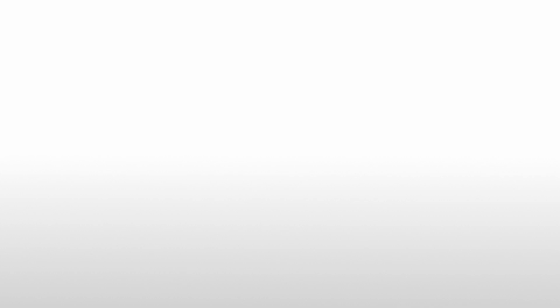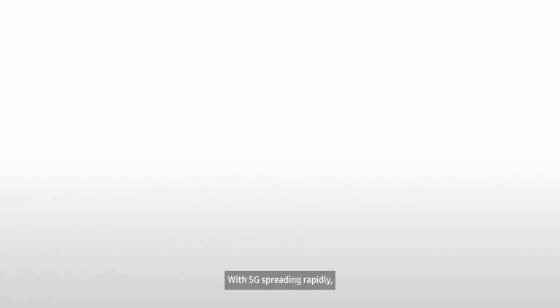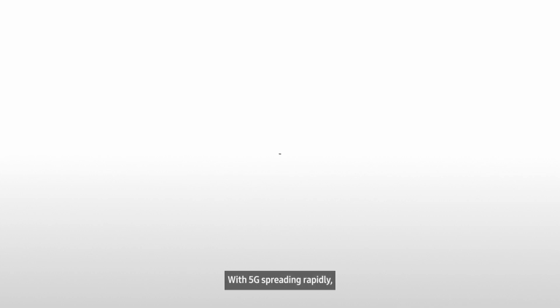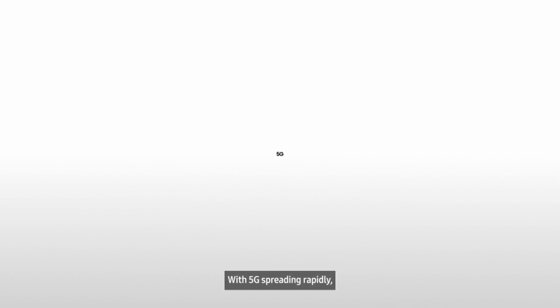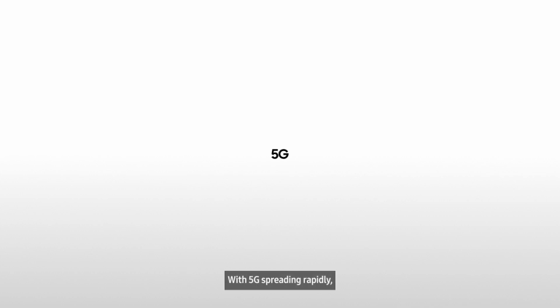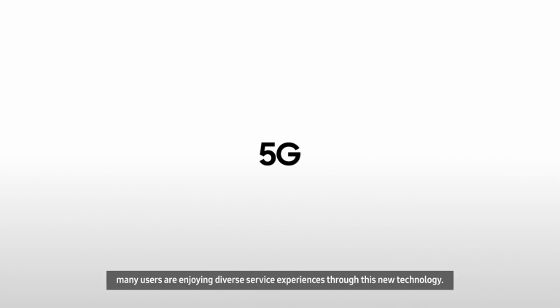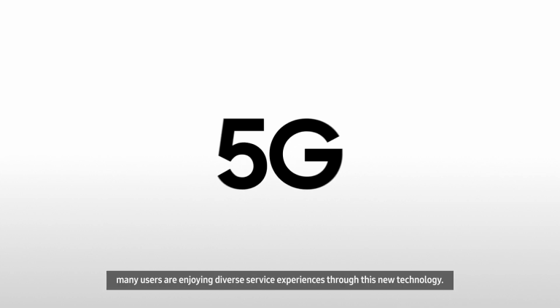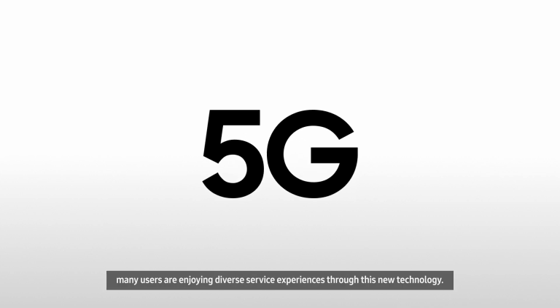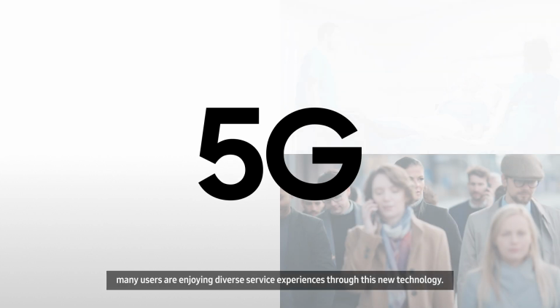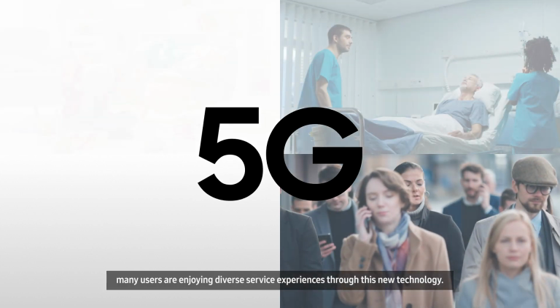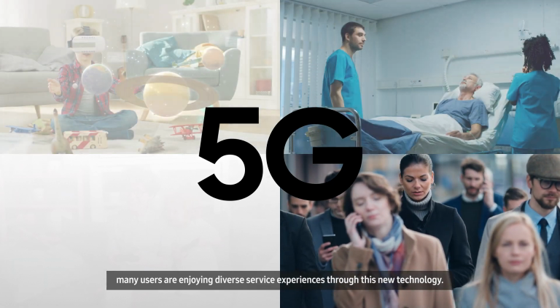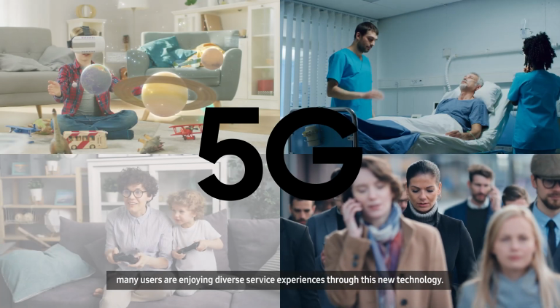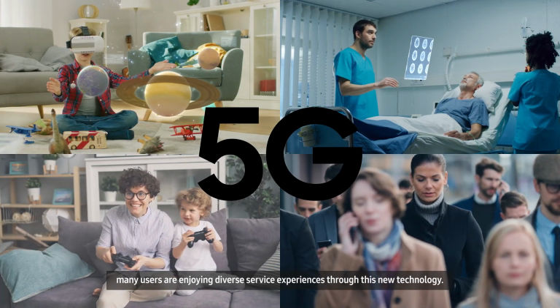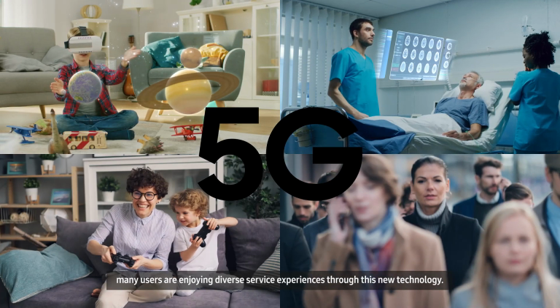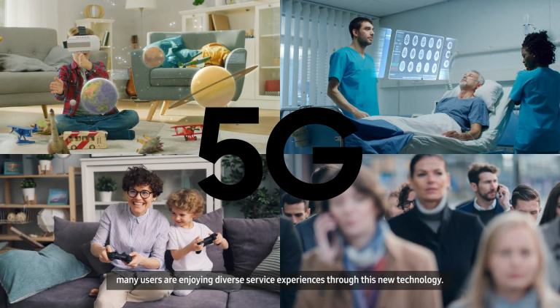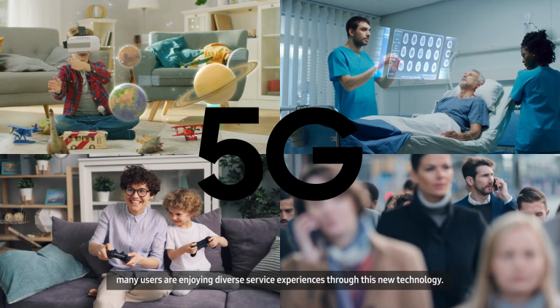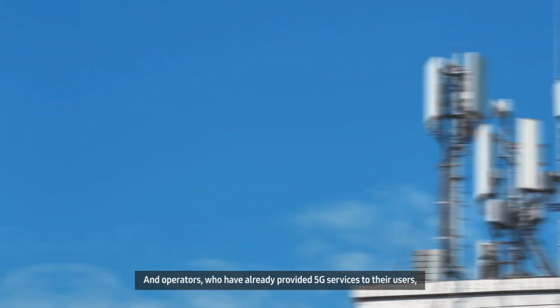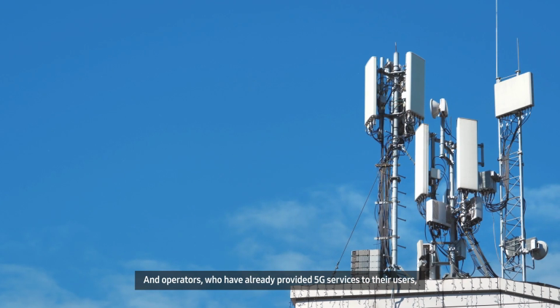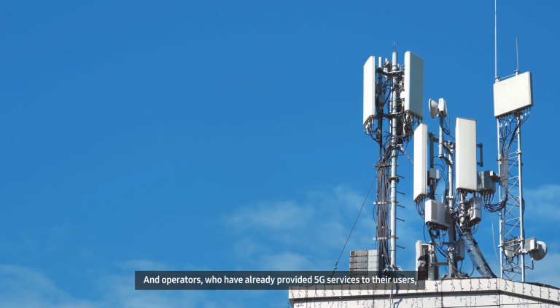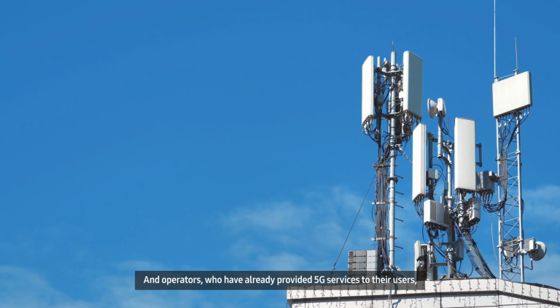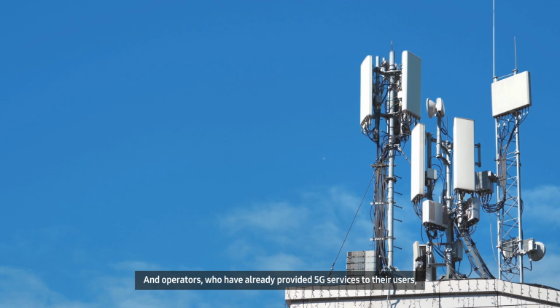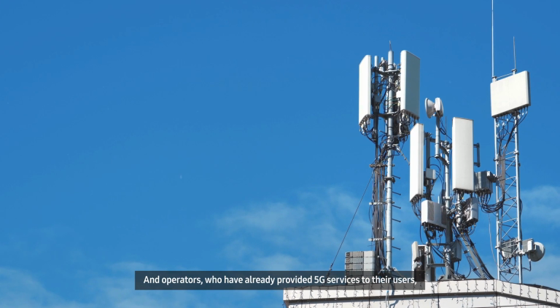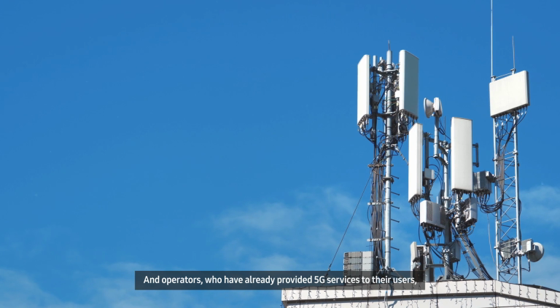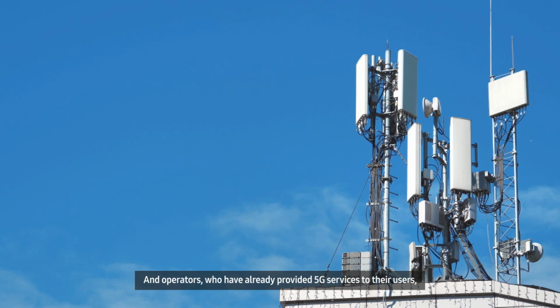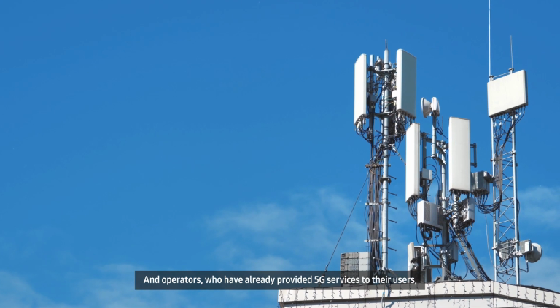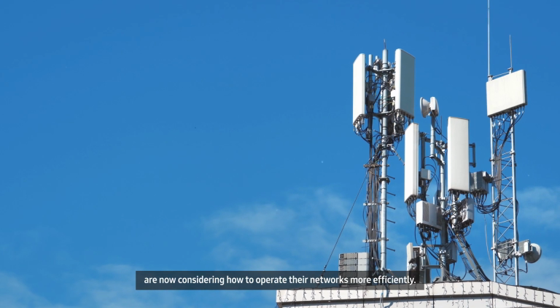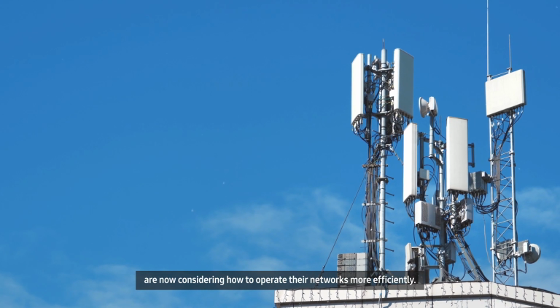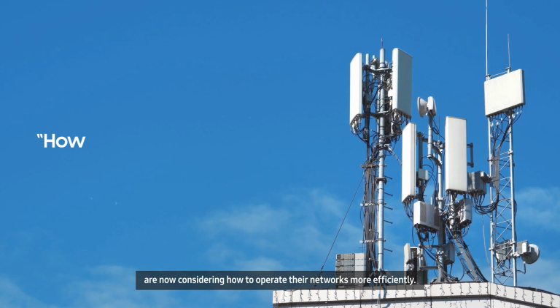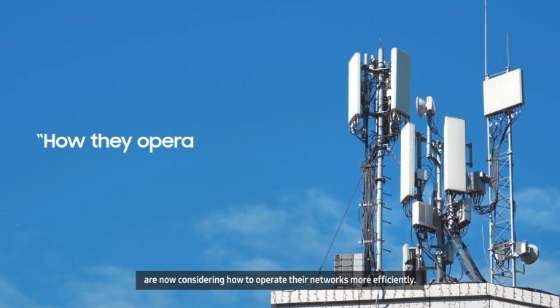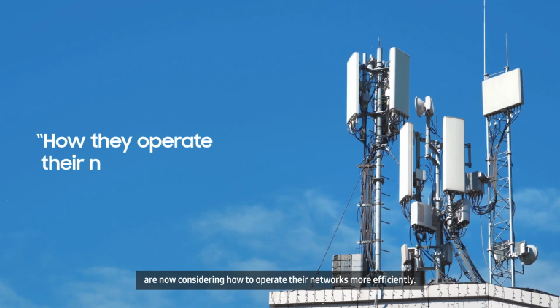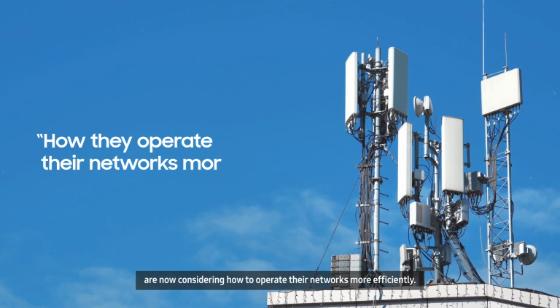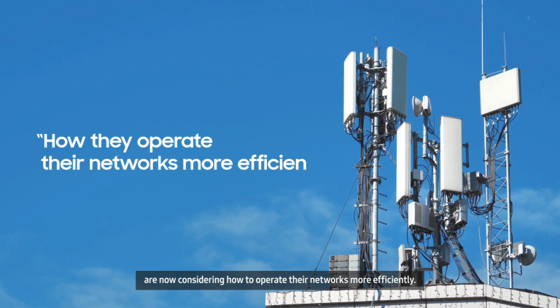With 5G spreading rapidly, many users are enjoying diverse service experiences through this new technology. And operators, who have already provided 5G services to their users, are now considering how to operate their networks more efficiently.